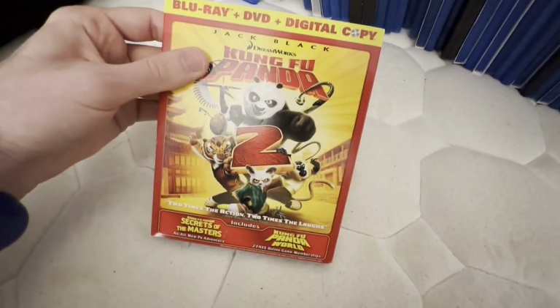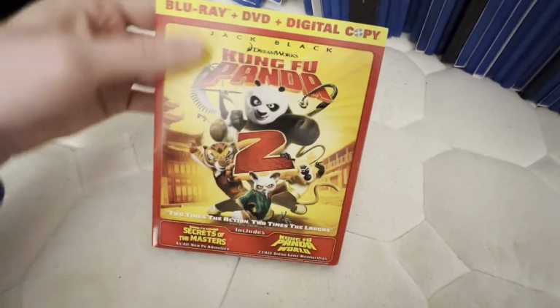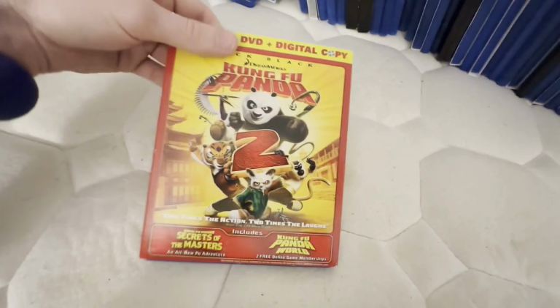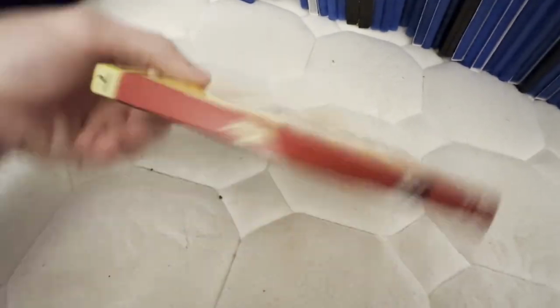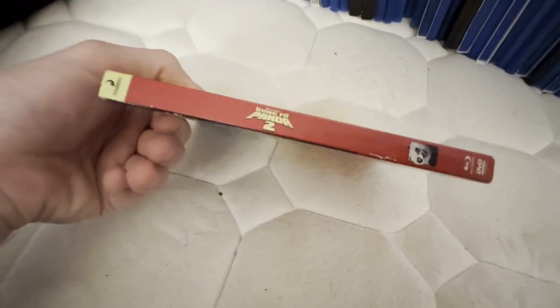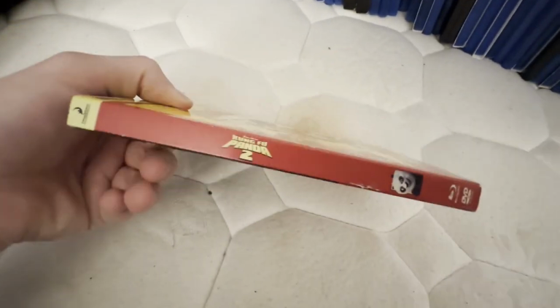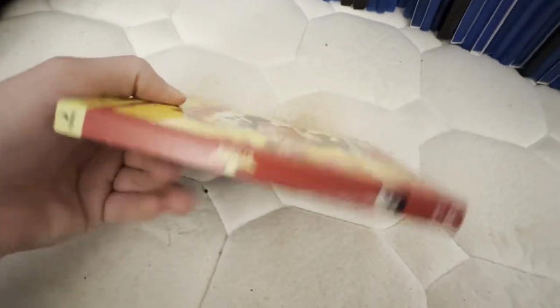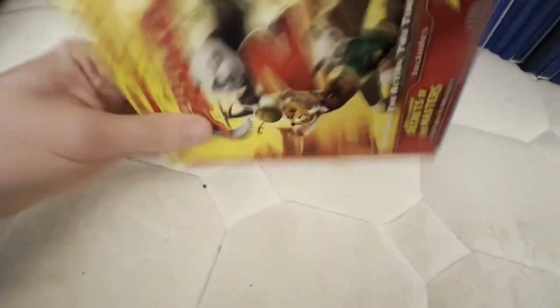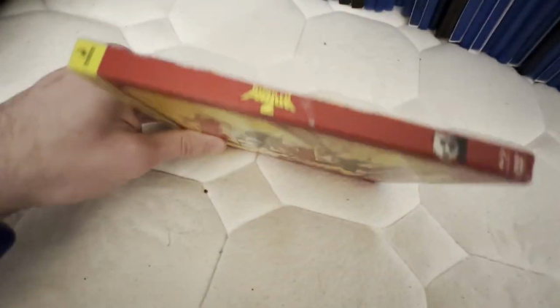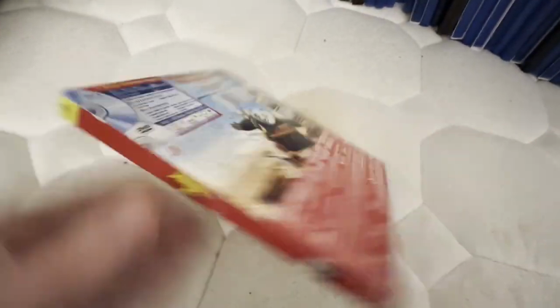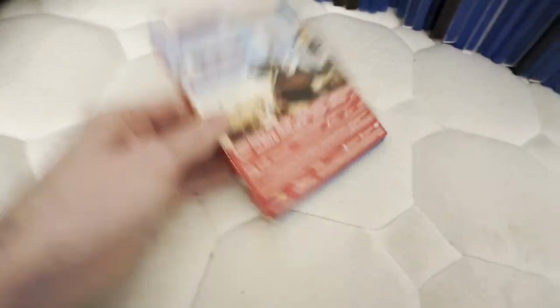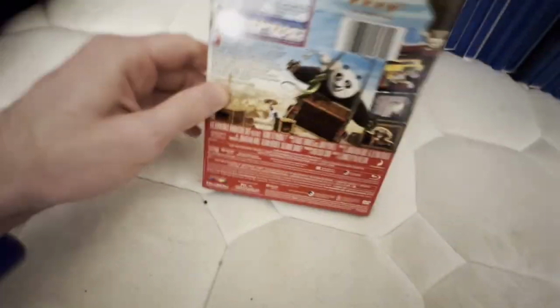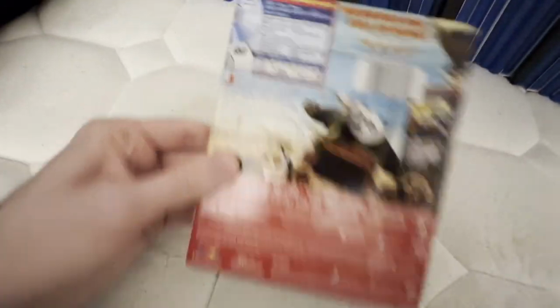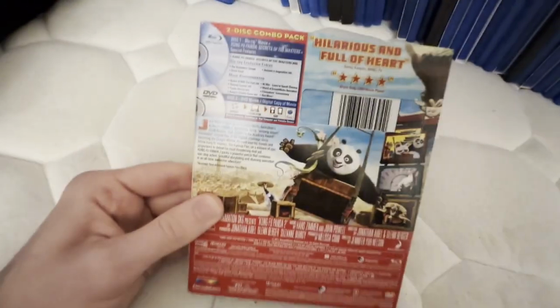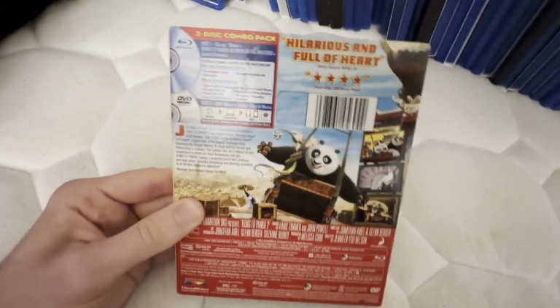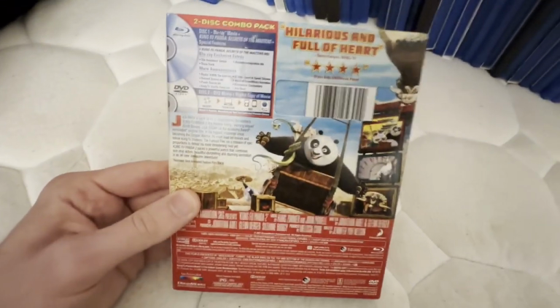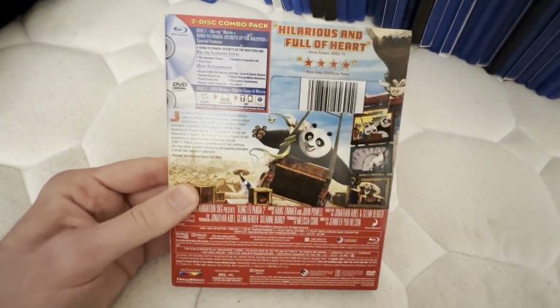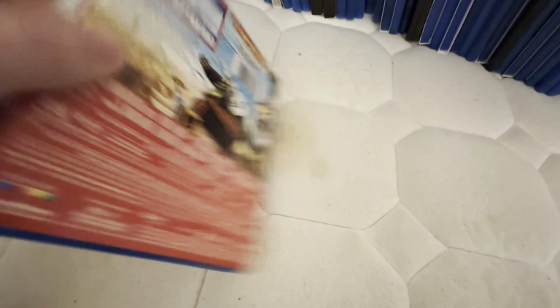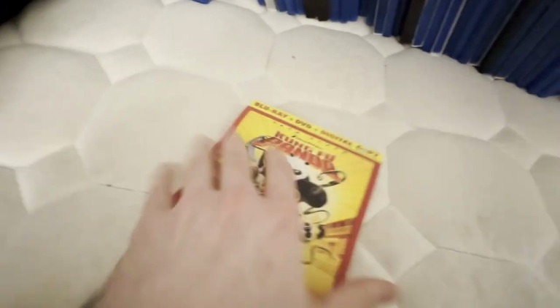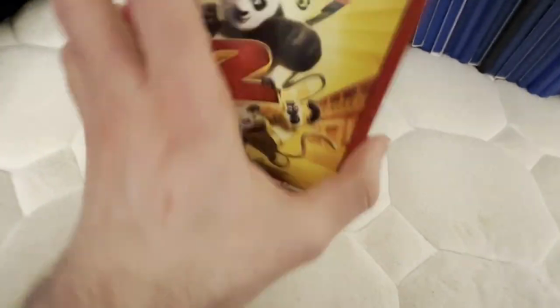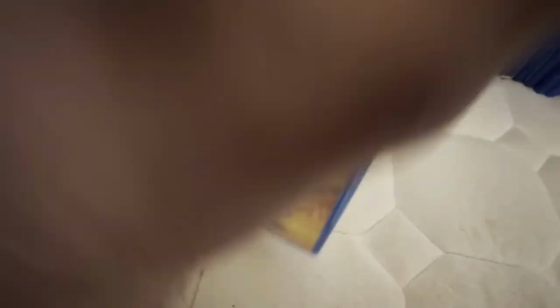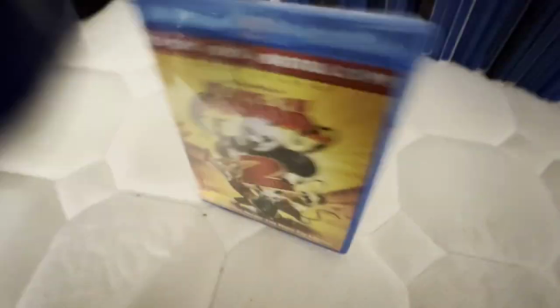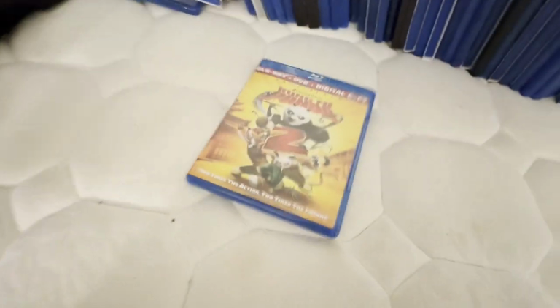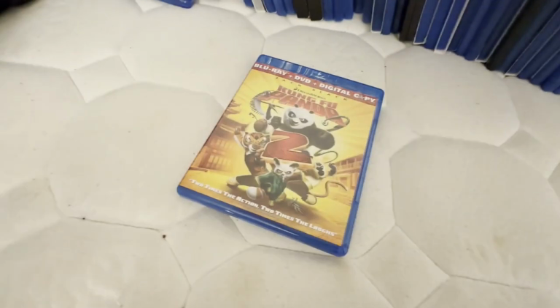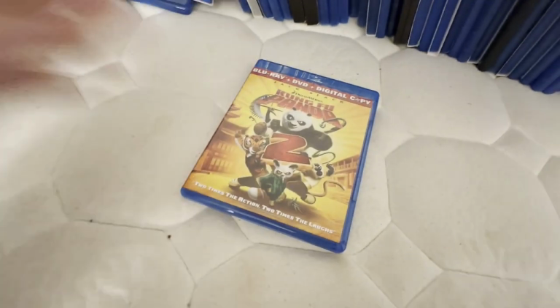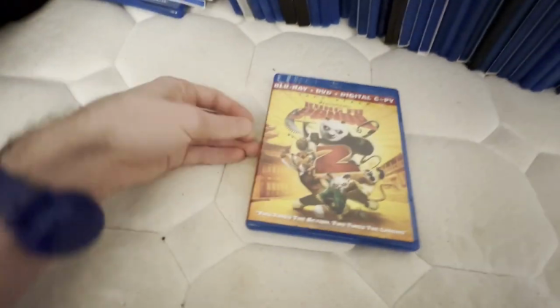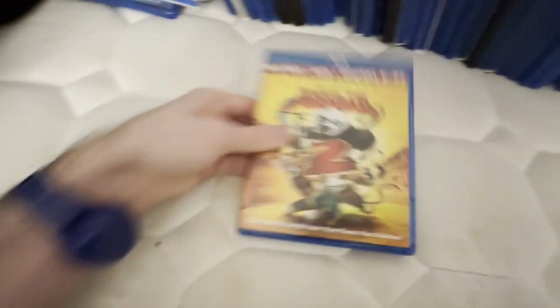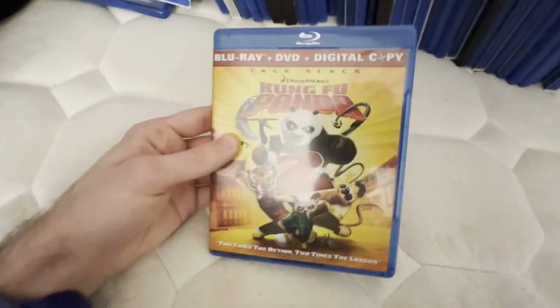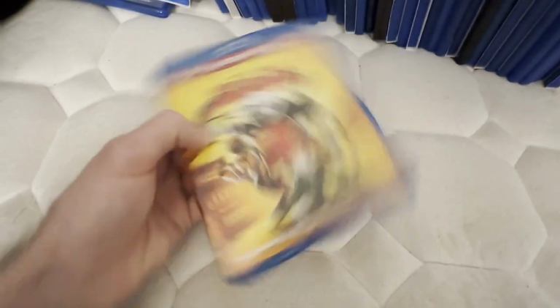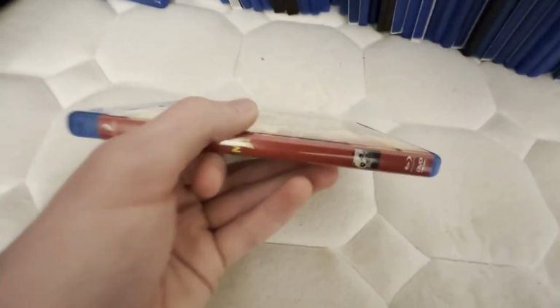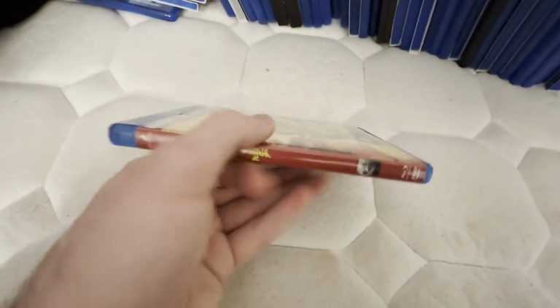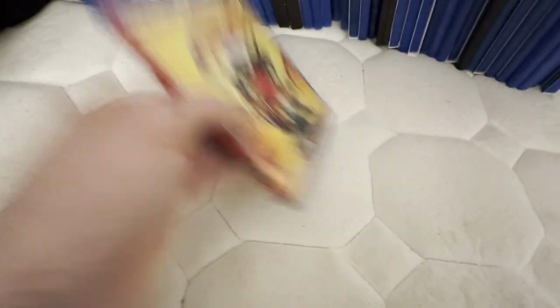This movie I saw in theaters back in 2011, and I had this since 2012. I hope to get Kung Fu Panda 1 and 3 on Blu-ray as well.